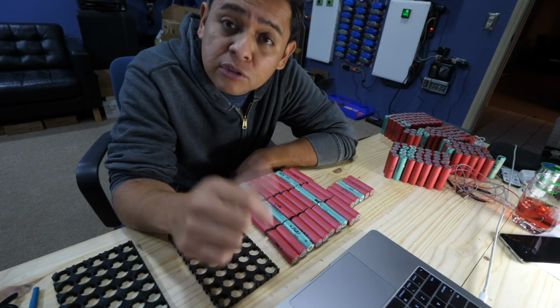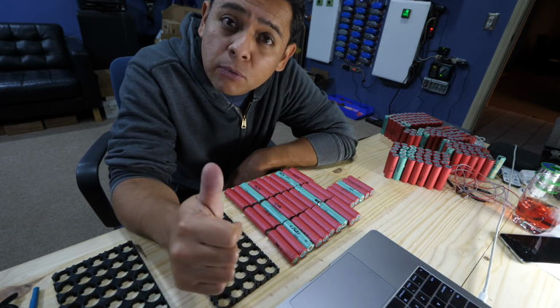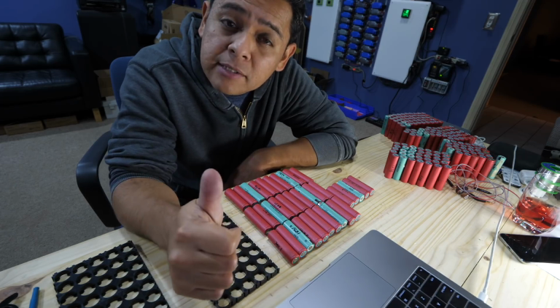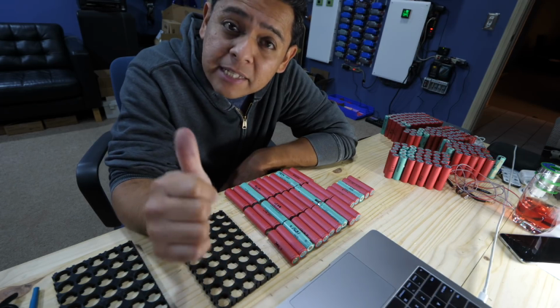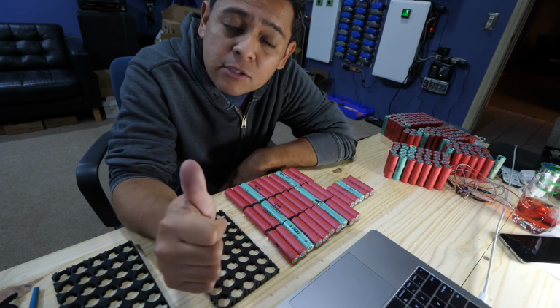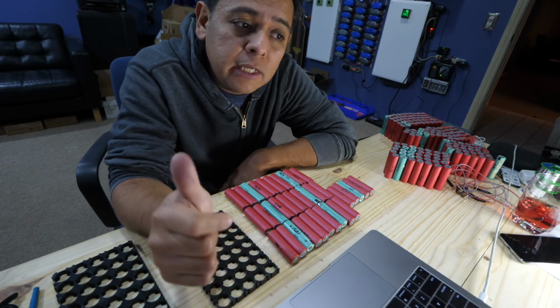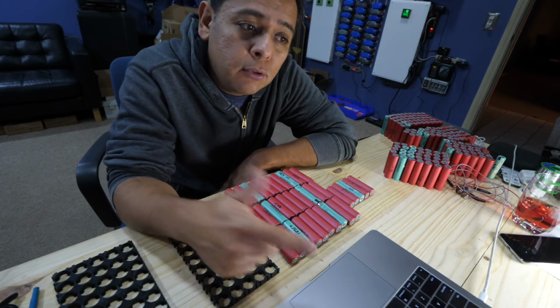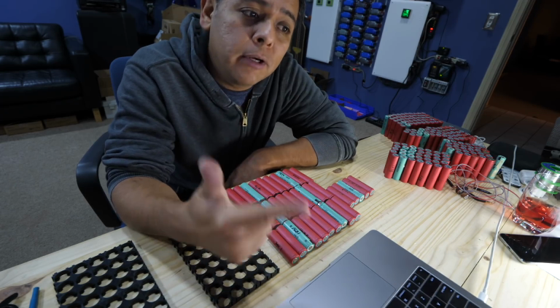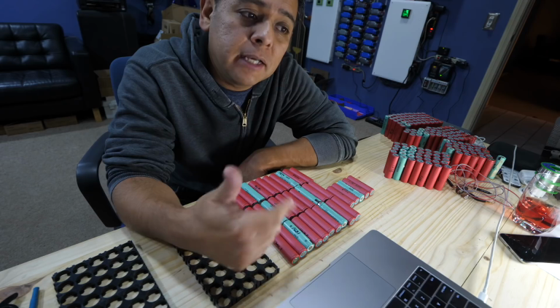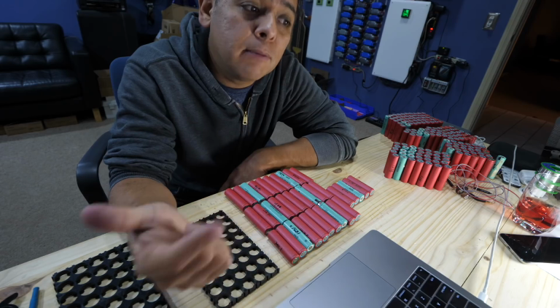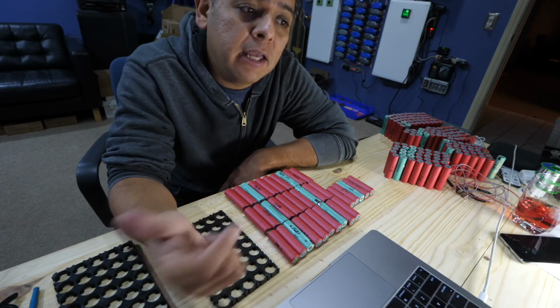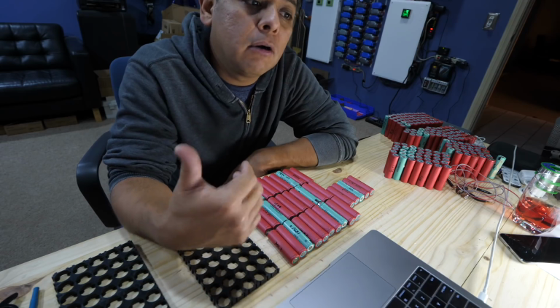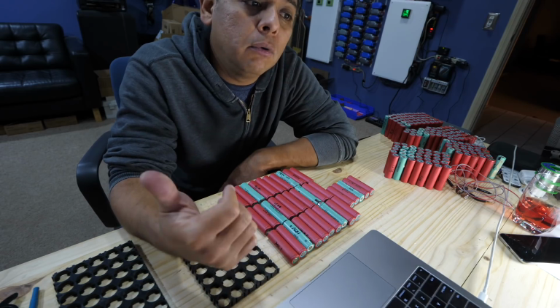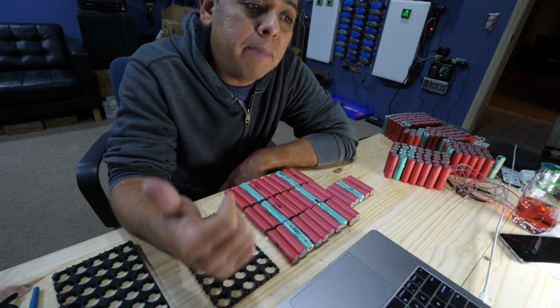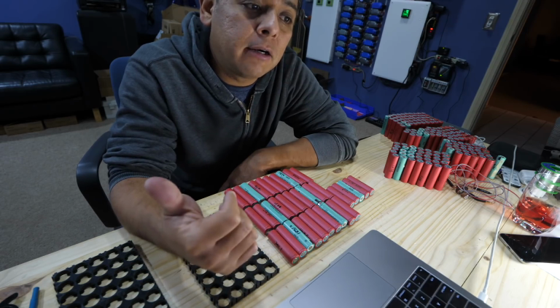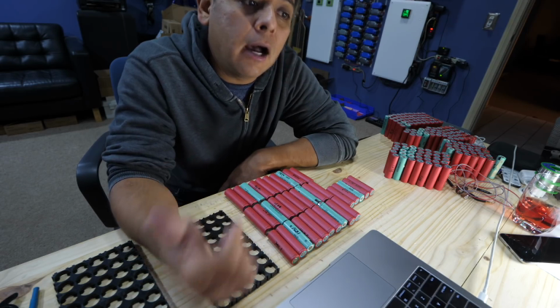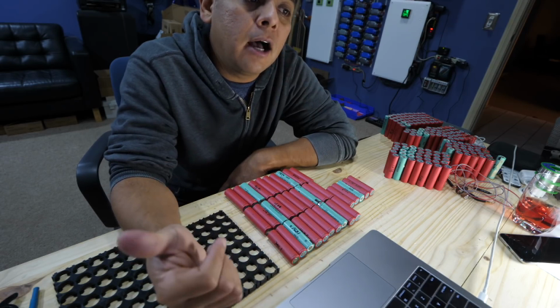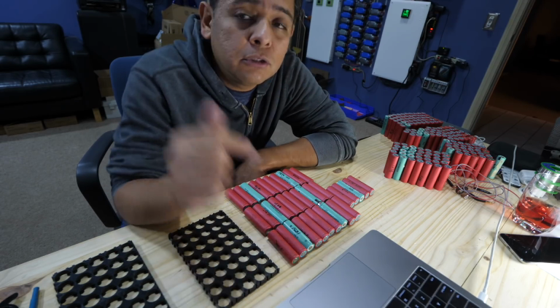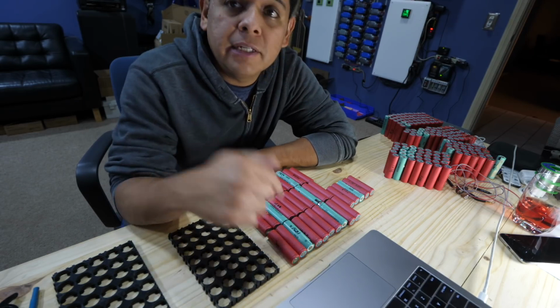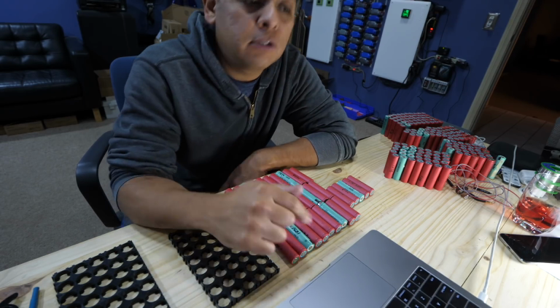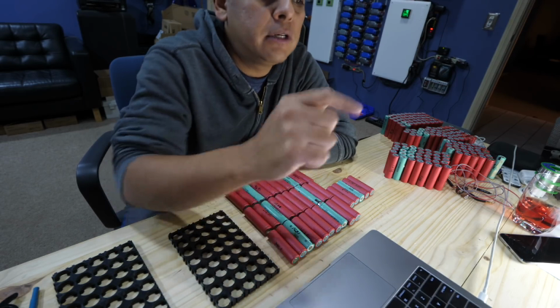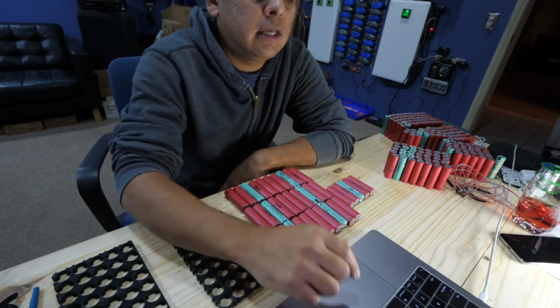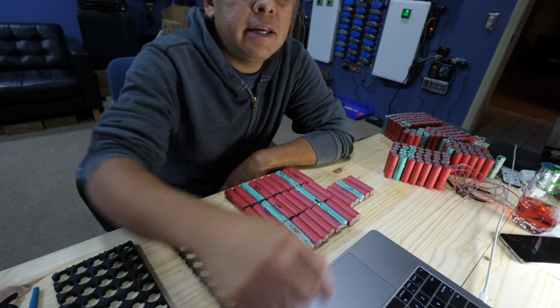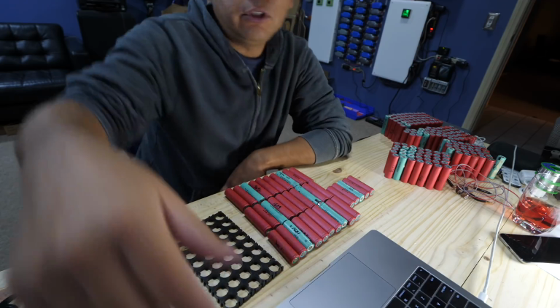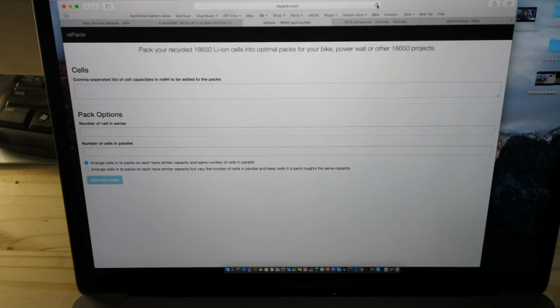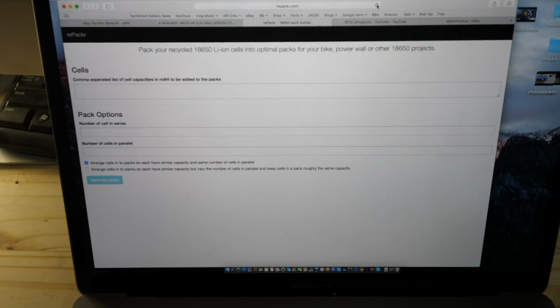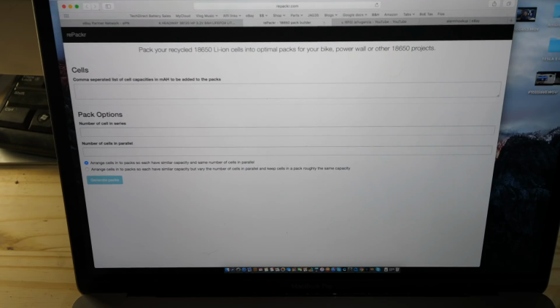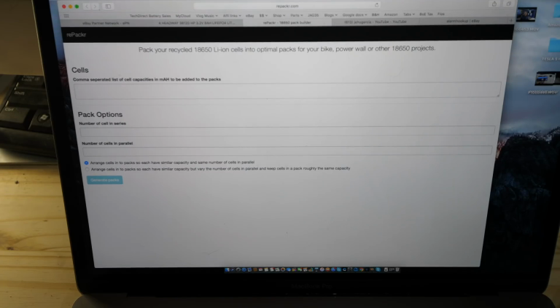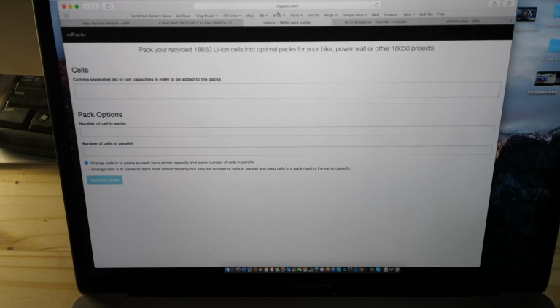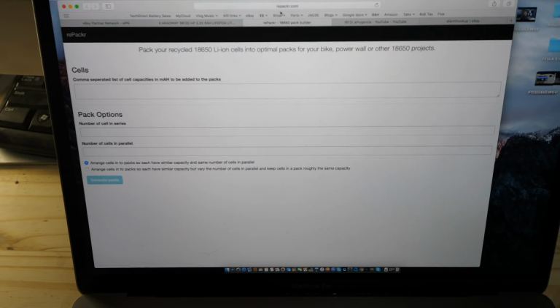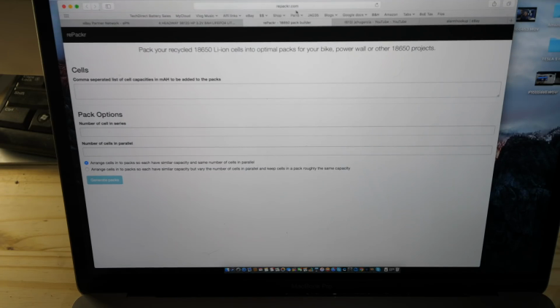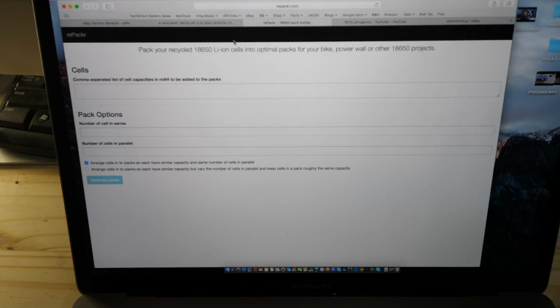There are a couple of ways, but the easiest one is to go to a website that someone made called repacker.com. Check the link in the description. Here's the website: repacker.com.